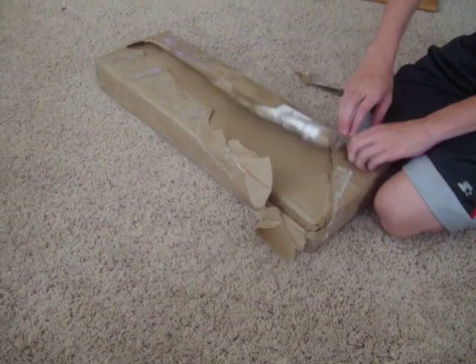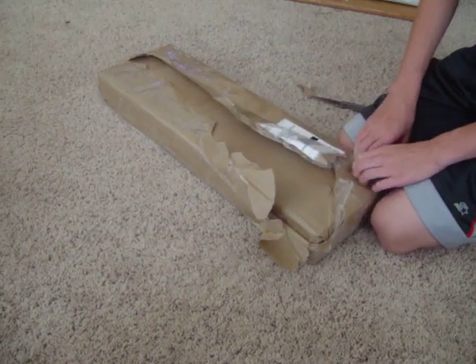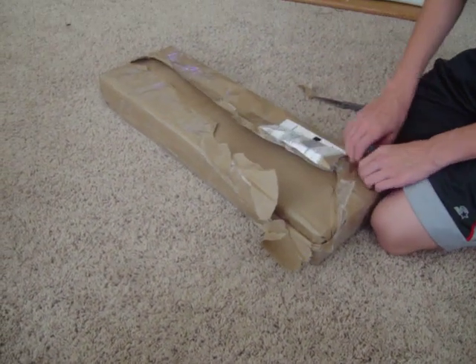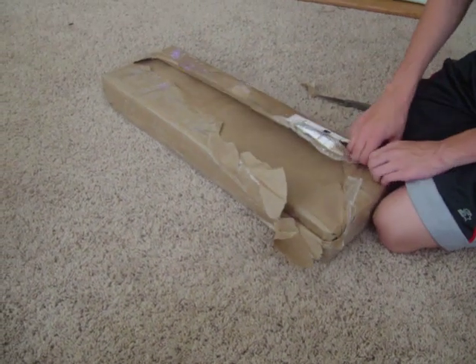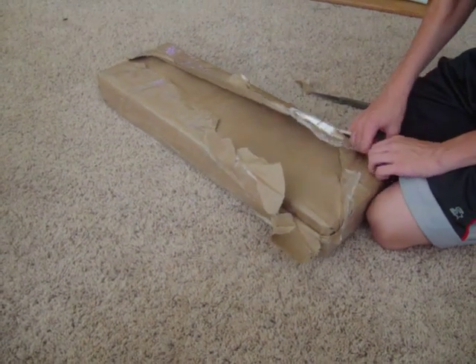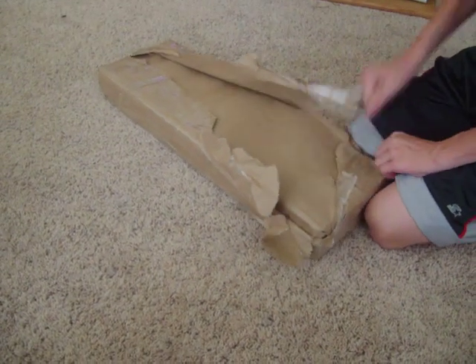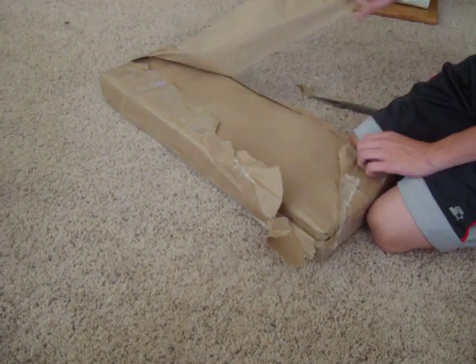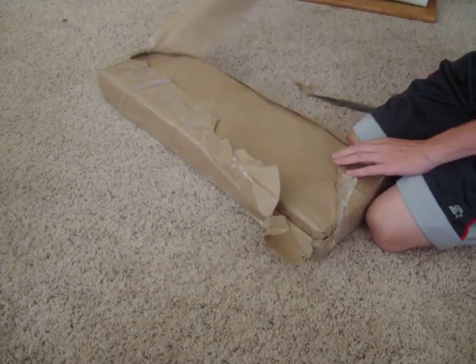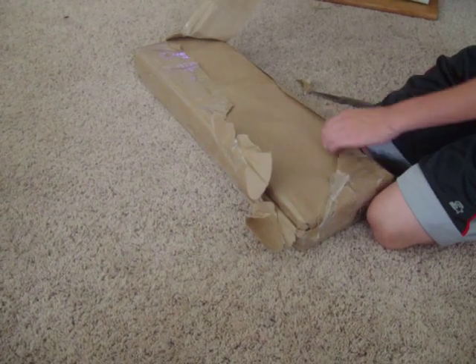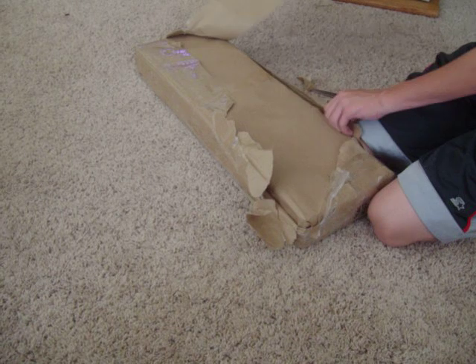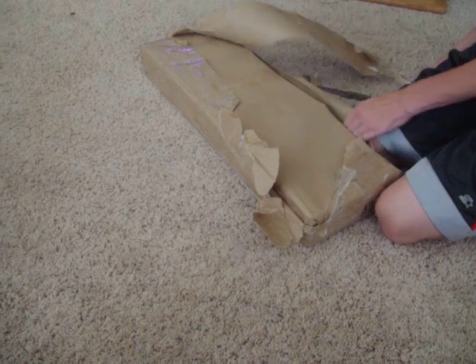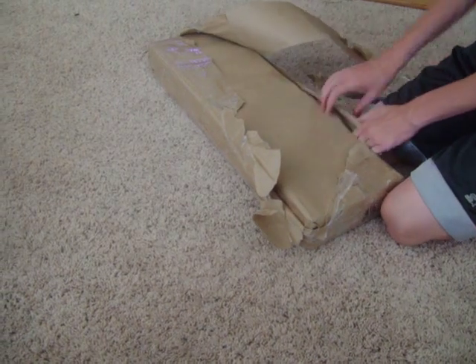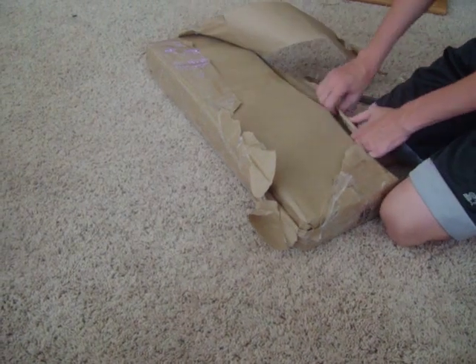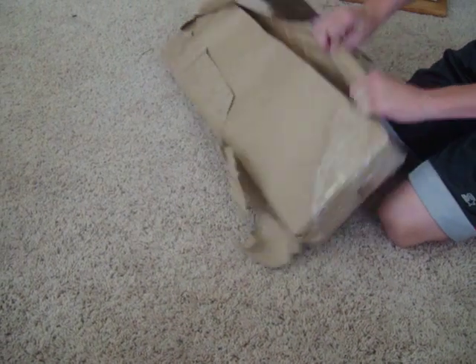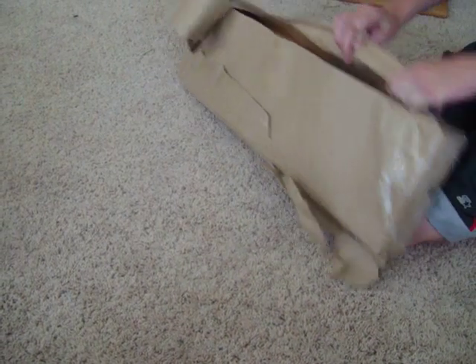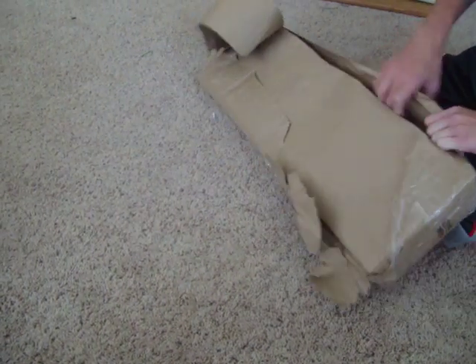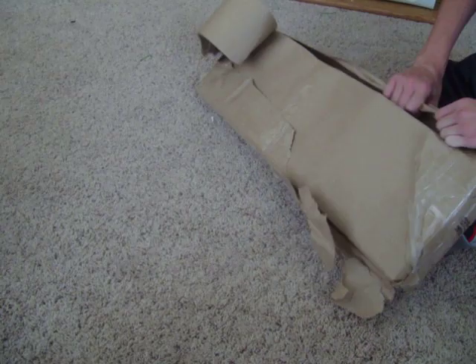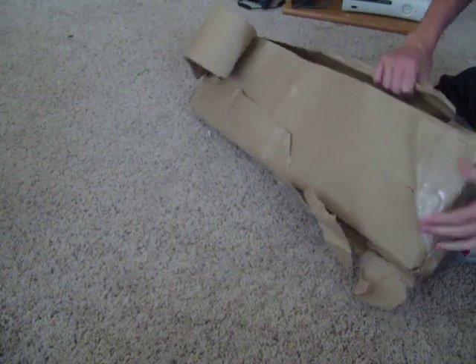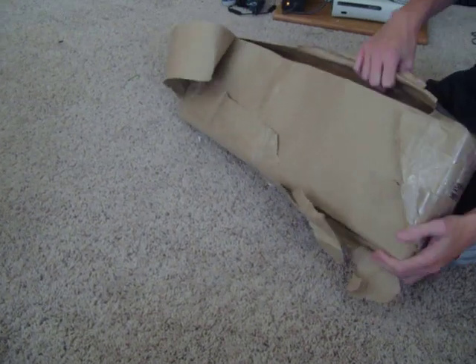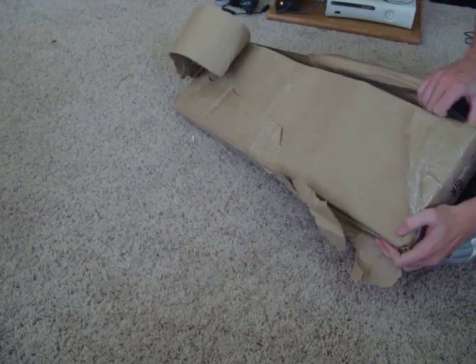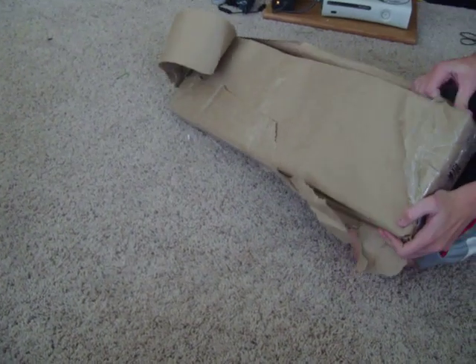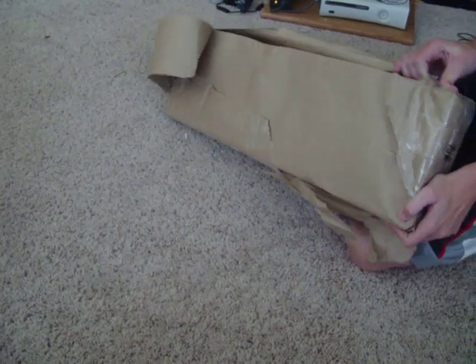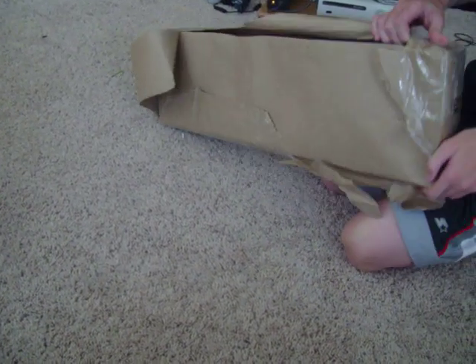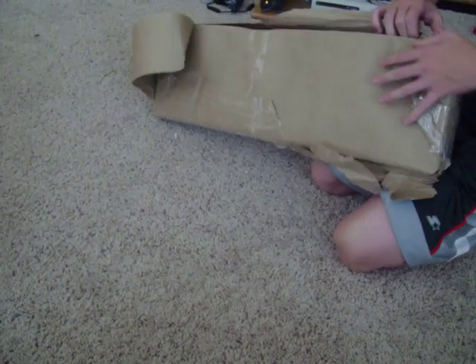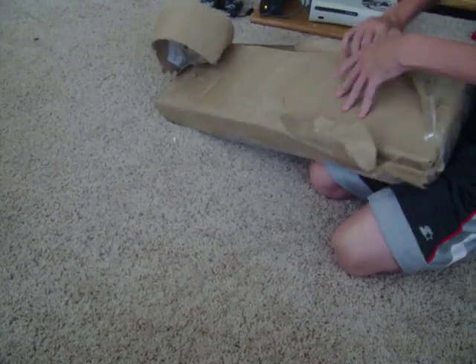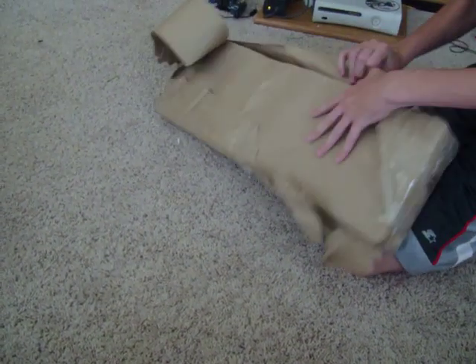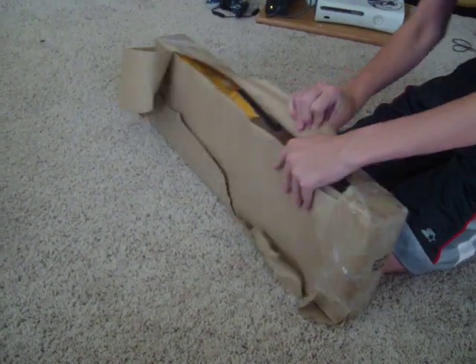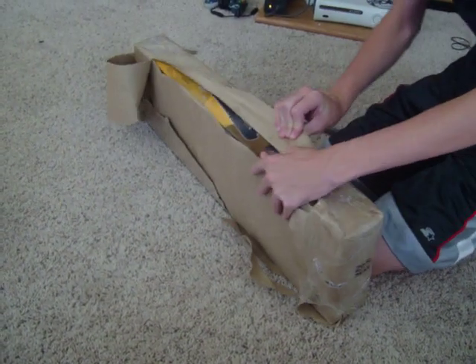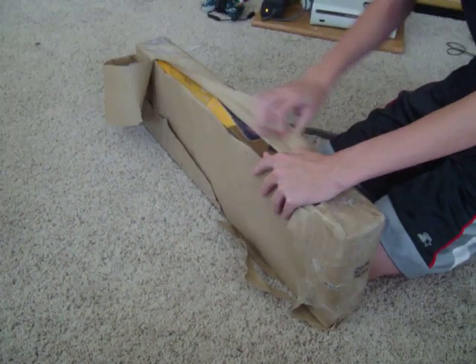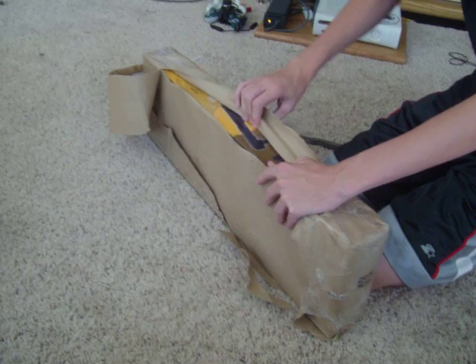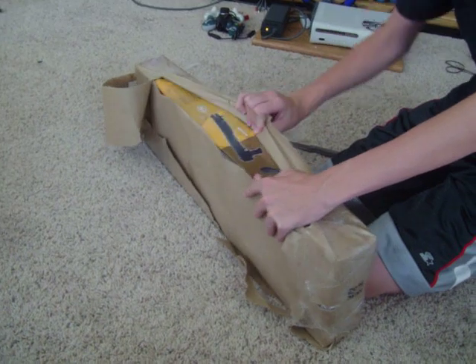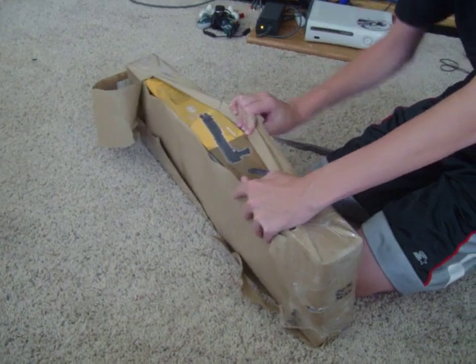This package is awesome. Okay, there we go. I can see part of the gun — look, you can see part of it.